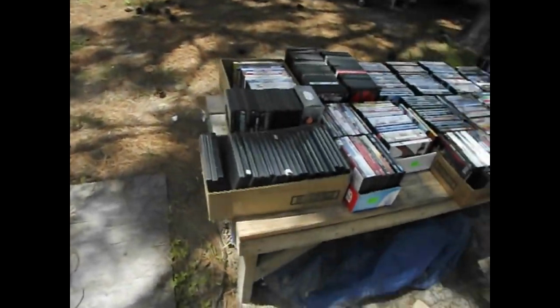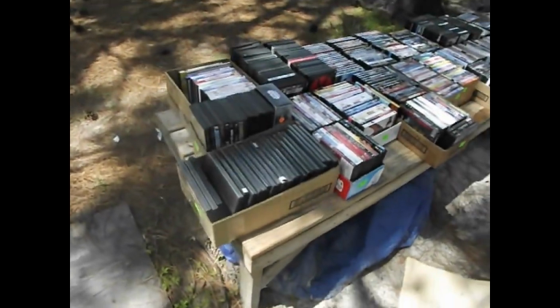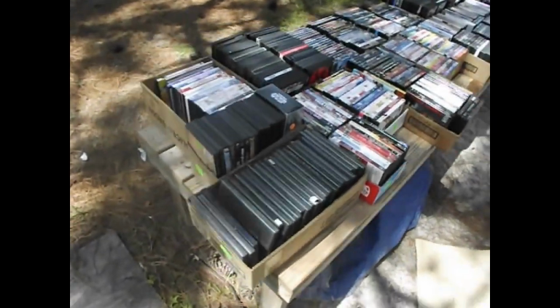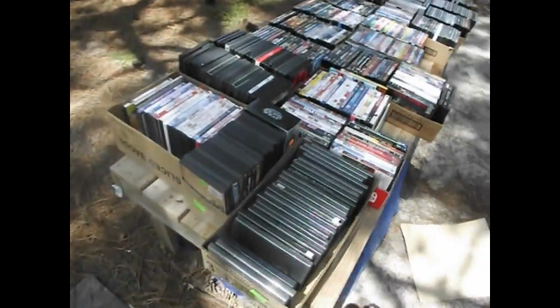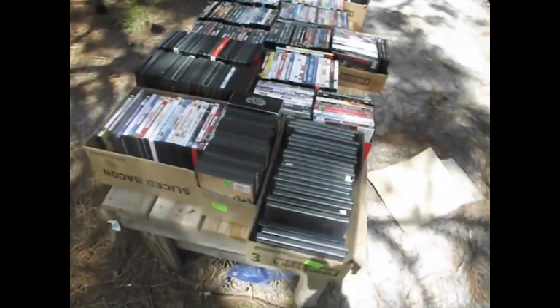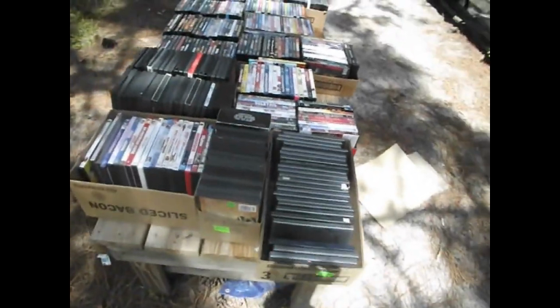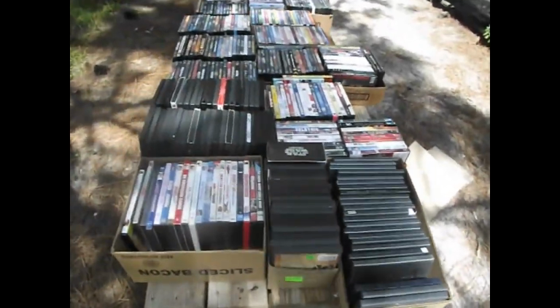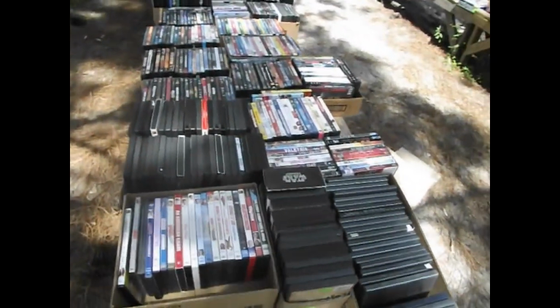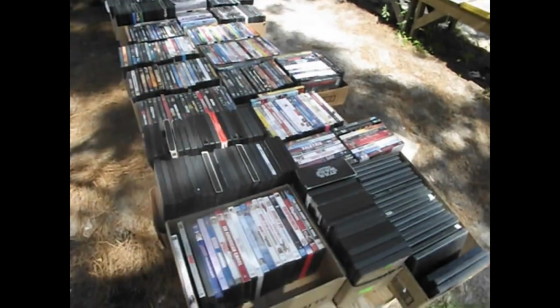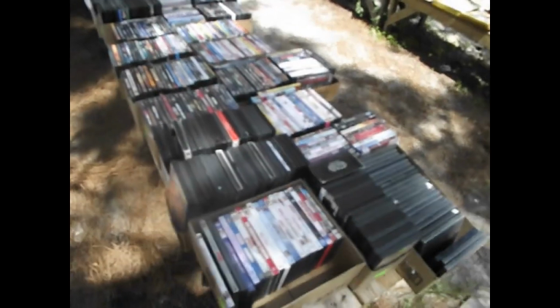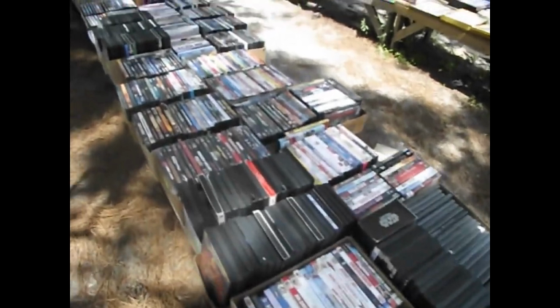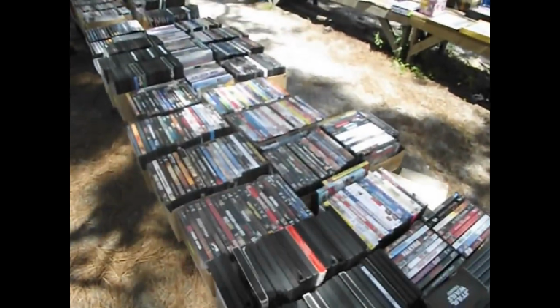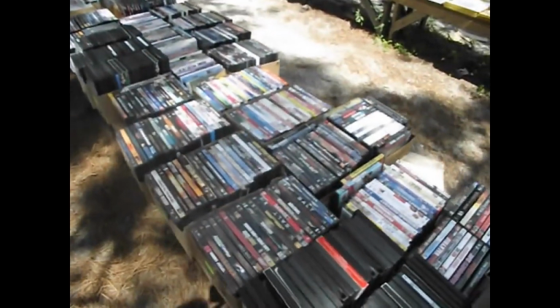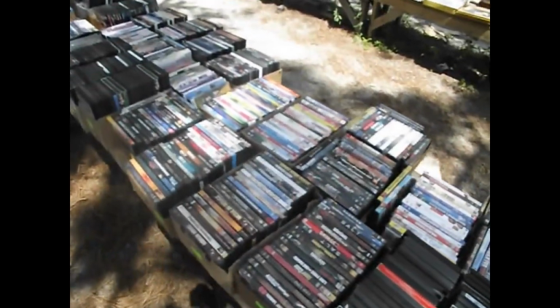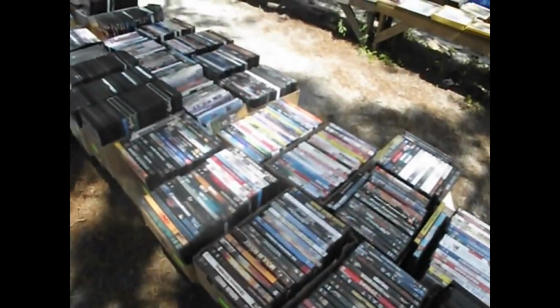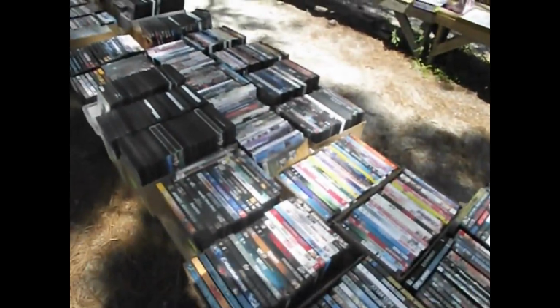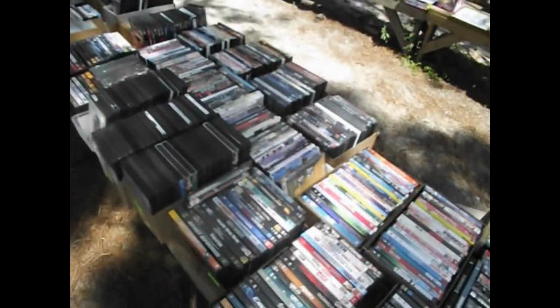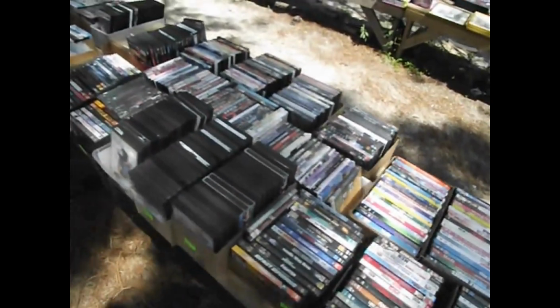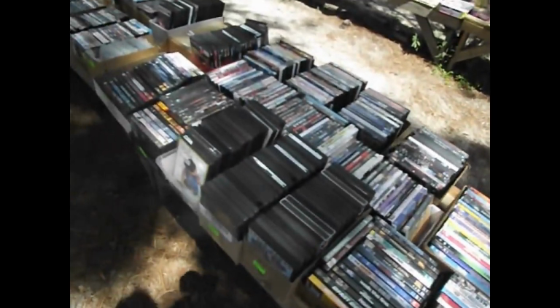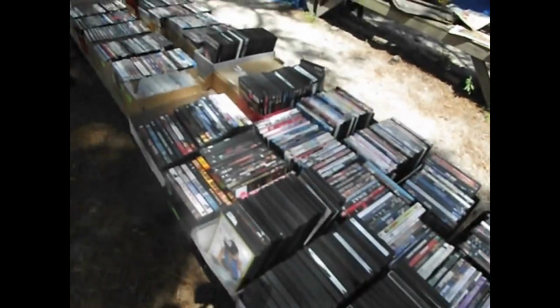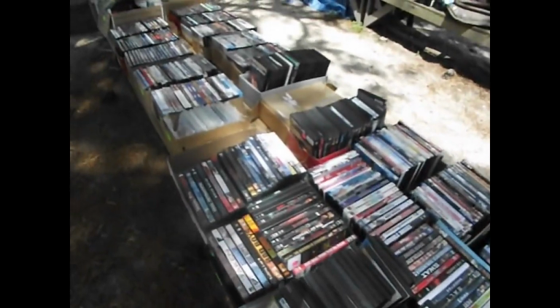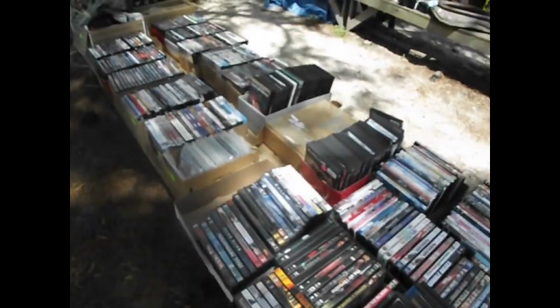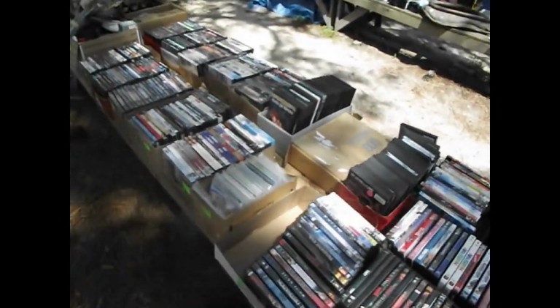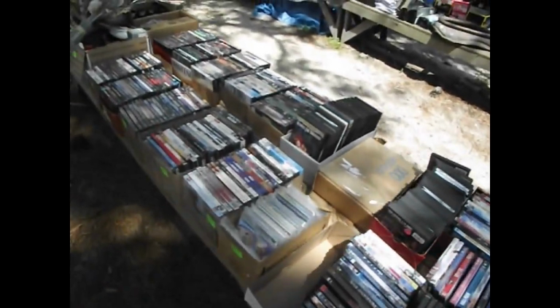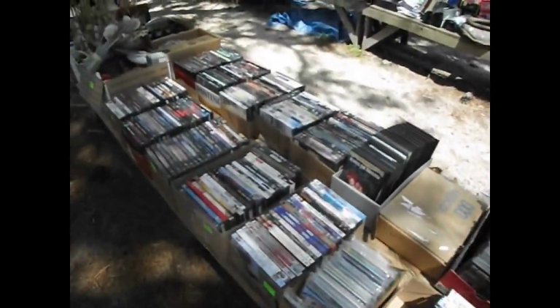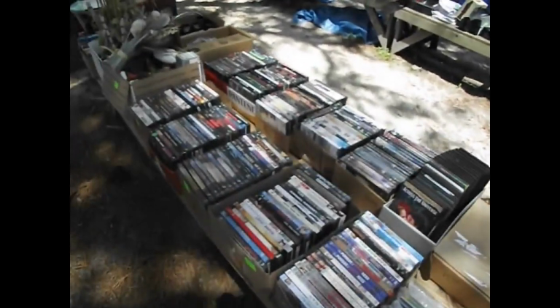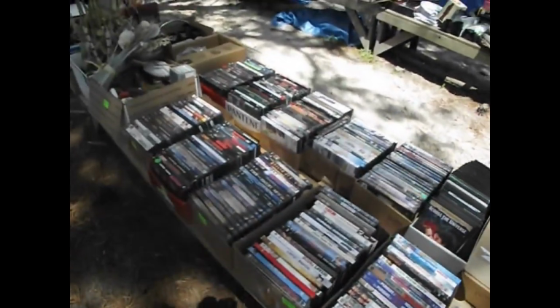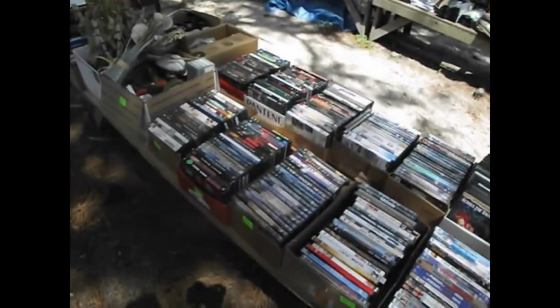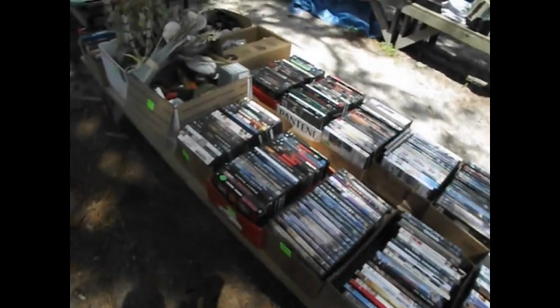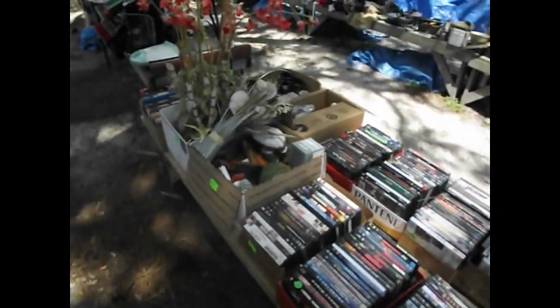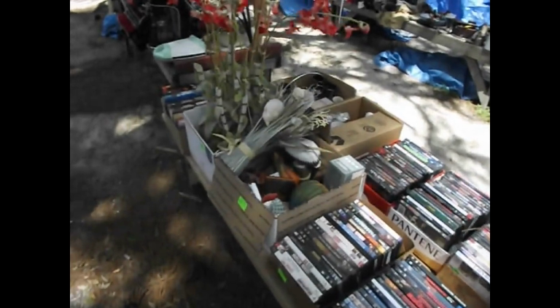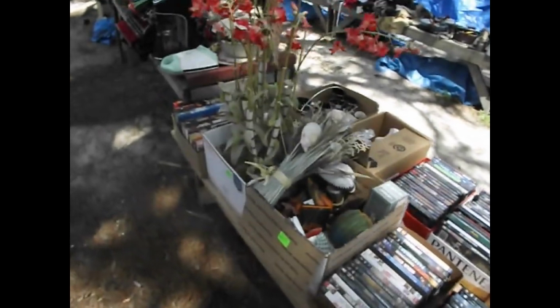The video guy's been back right here — we've got videos, I don't know, 300 to 400 of them anyway. Looks like they're in groups of about 20, so we've got box after box of that. A lot of different things, including Lord of the Rings — looks to be a complete series.